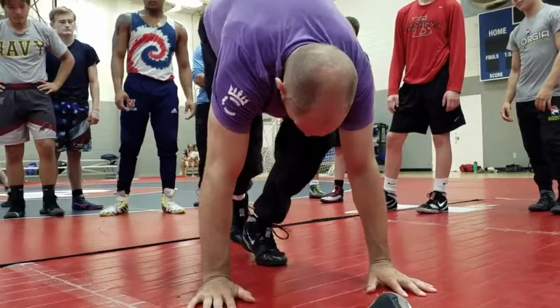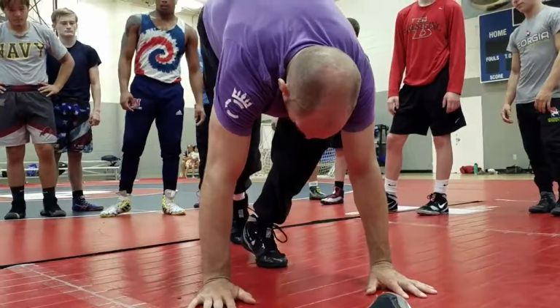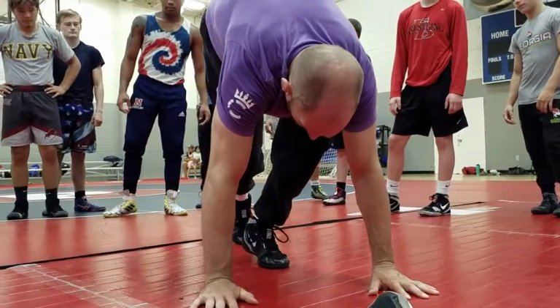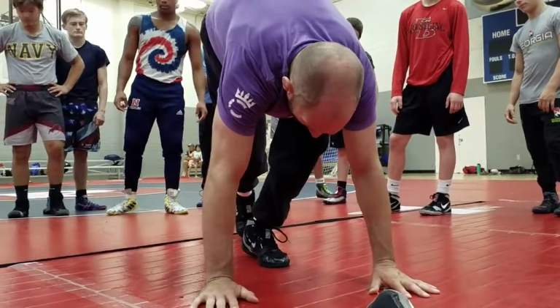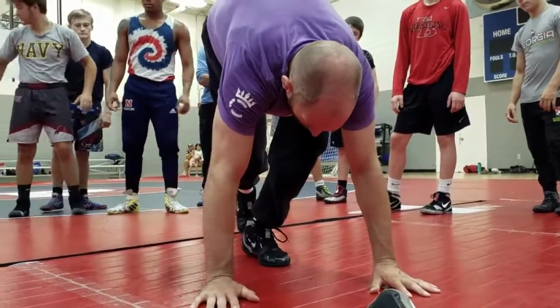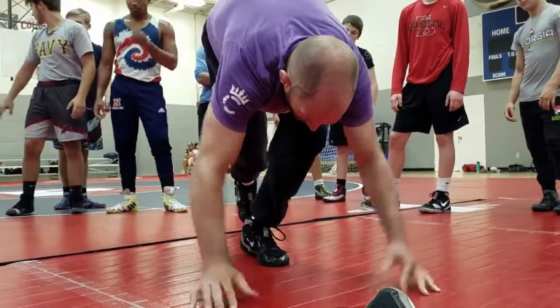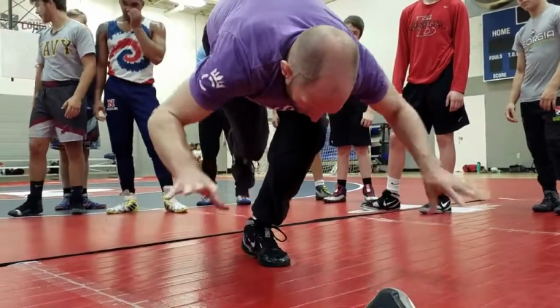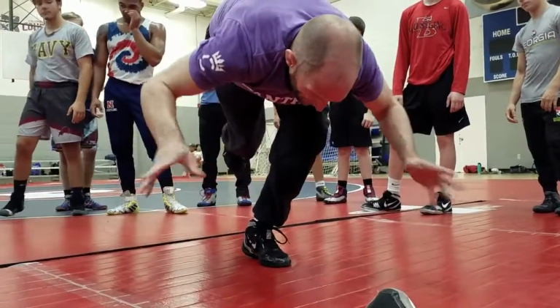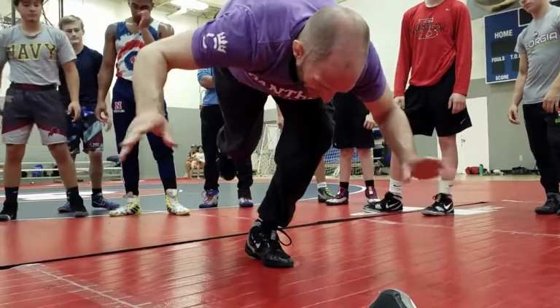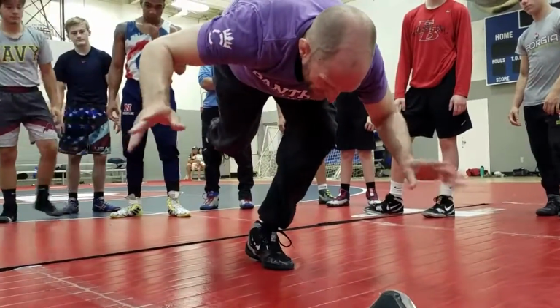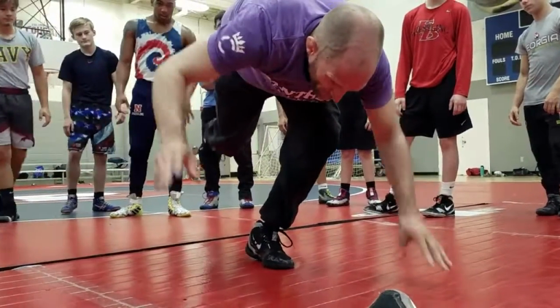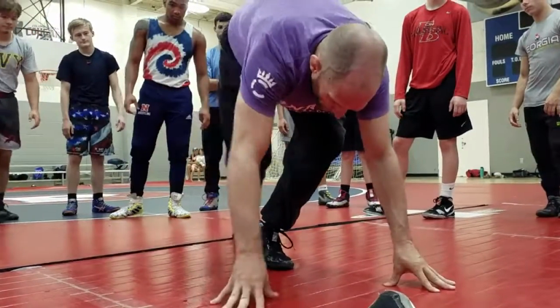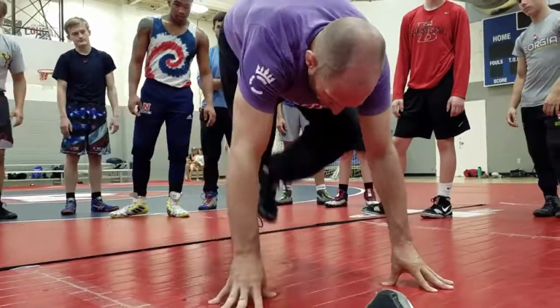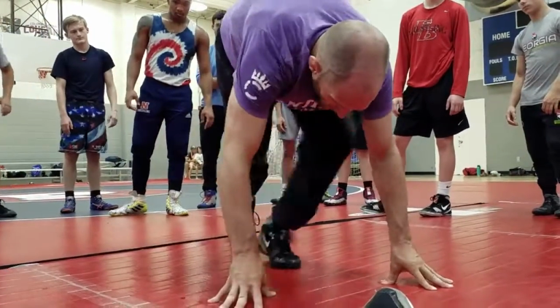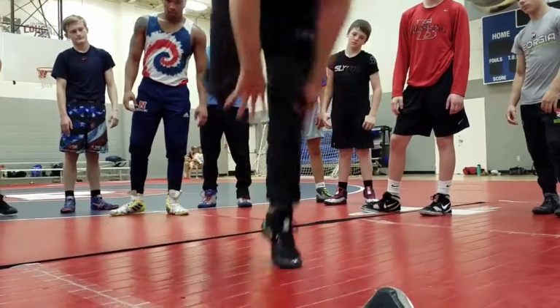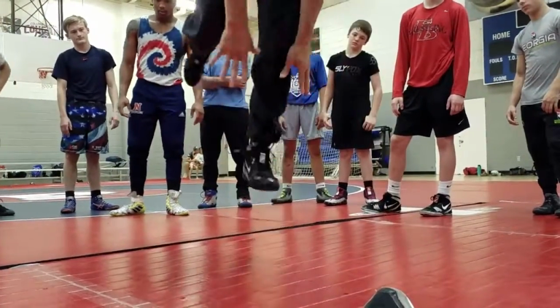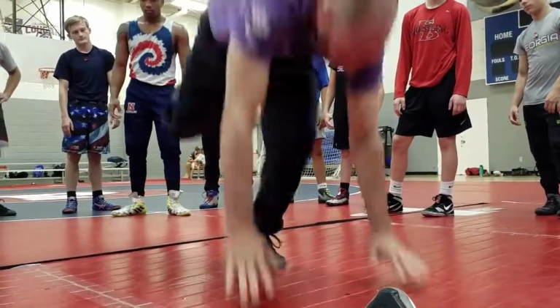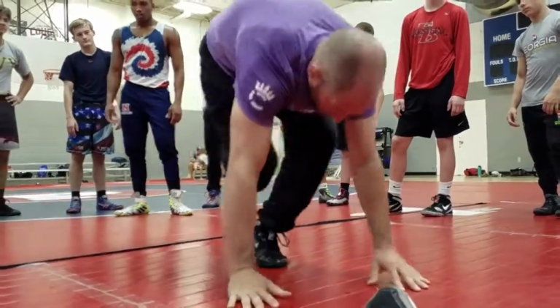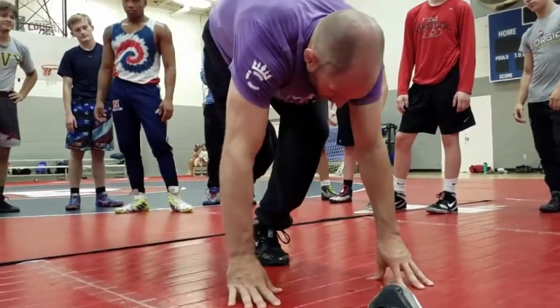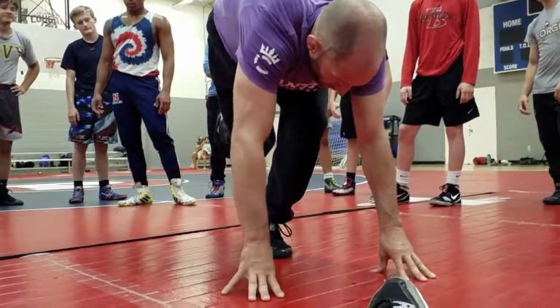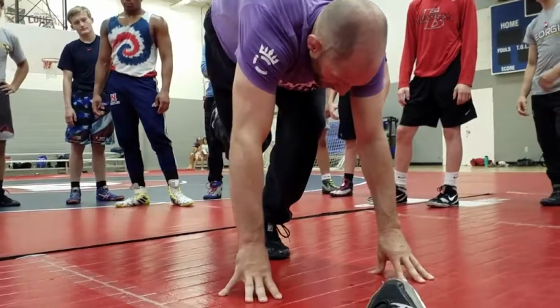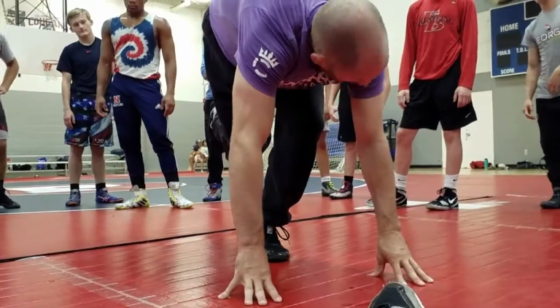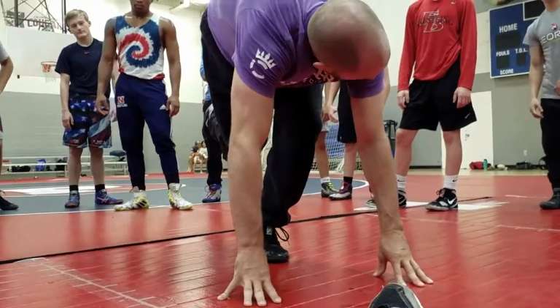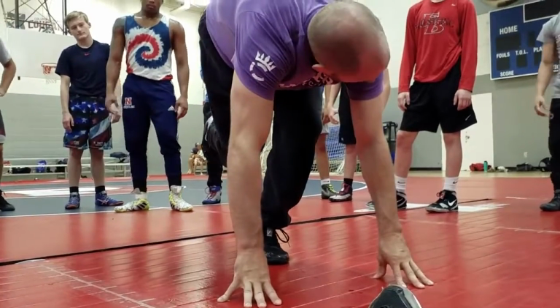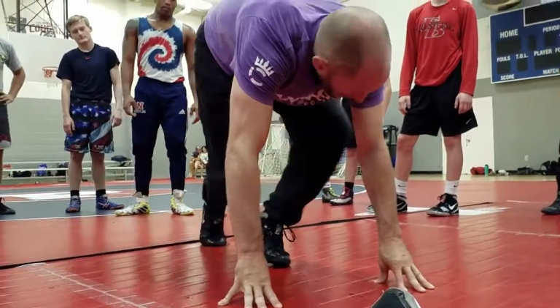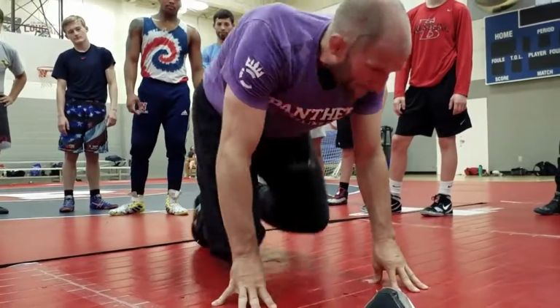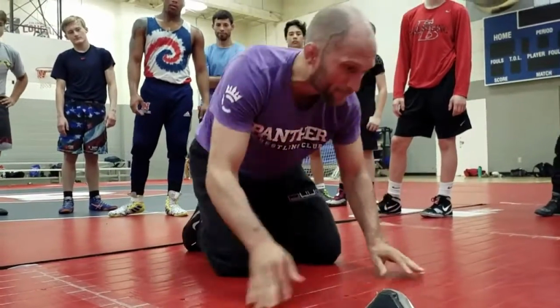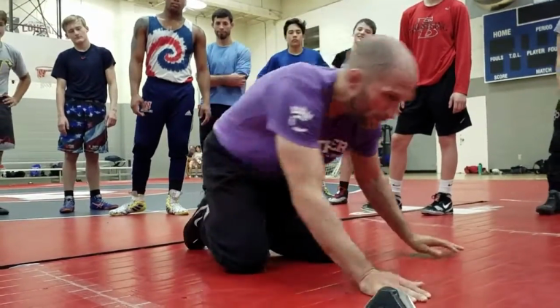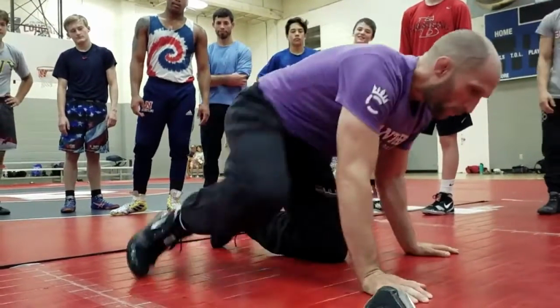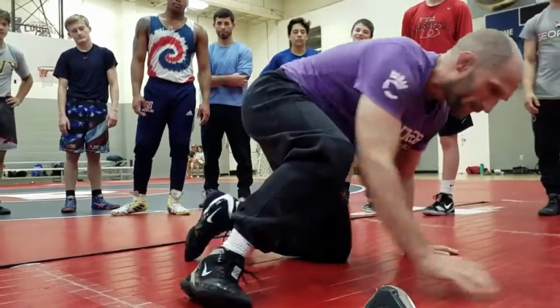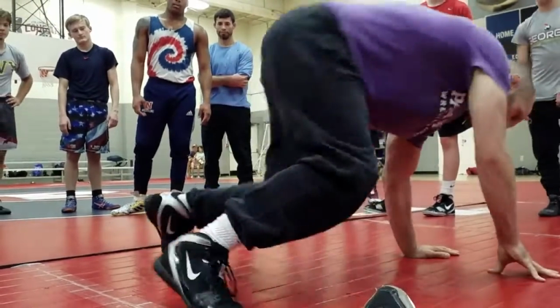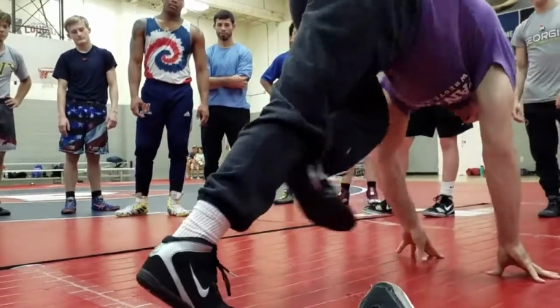Foot goes straight down. If I pick my hands up, I shouldn't move. Right back down to where I'm at. One step, two step.